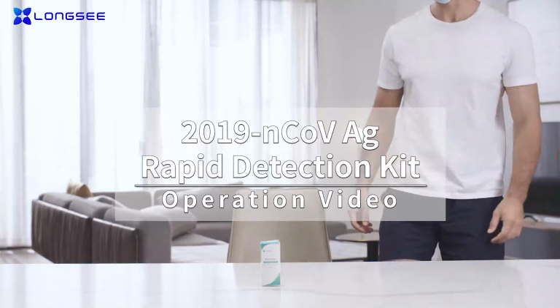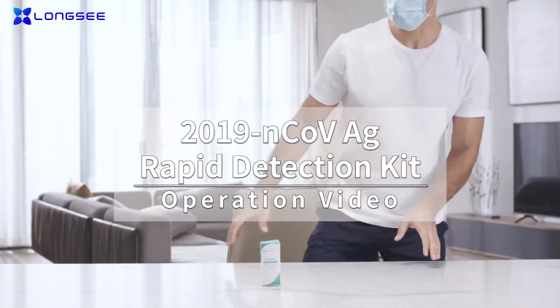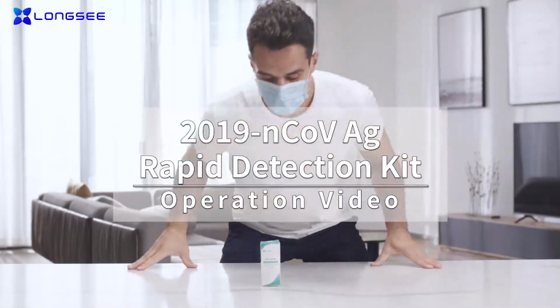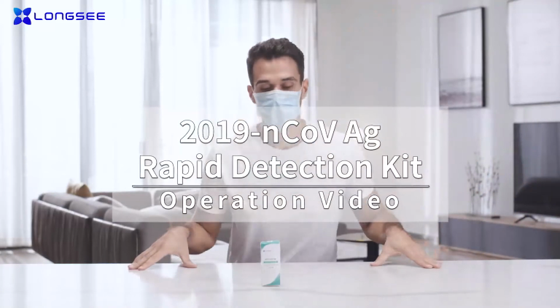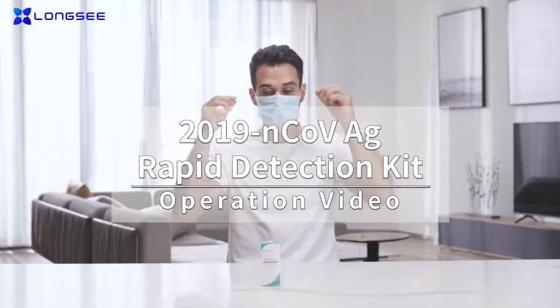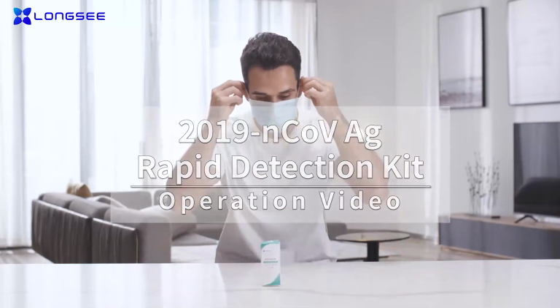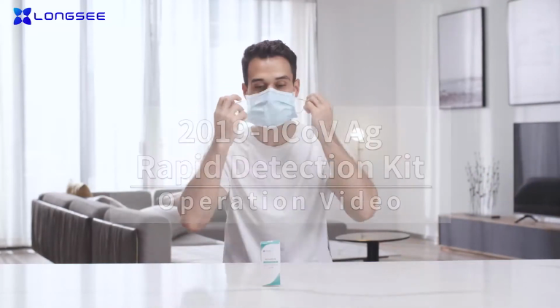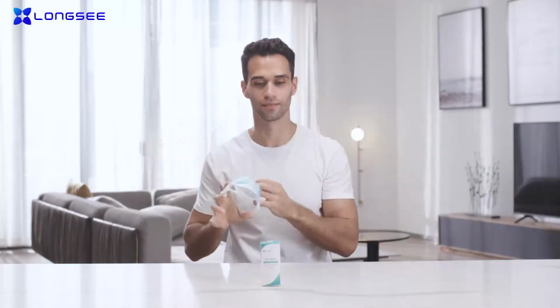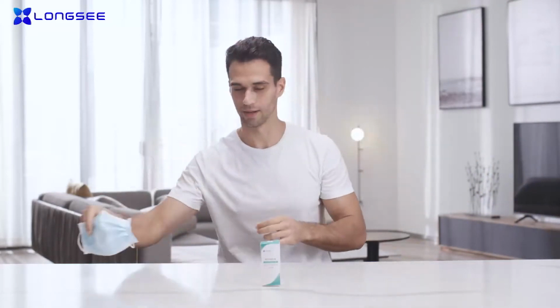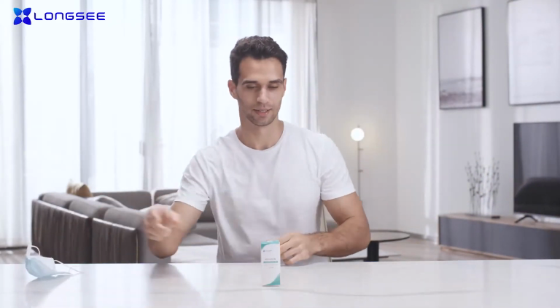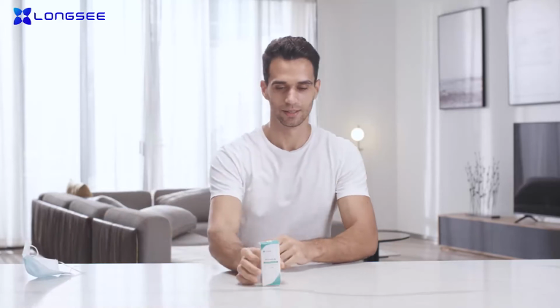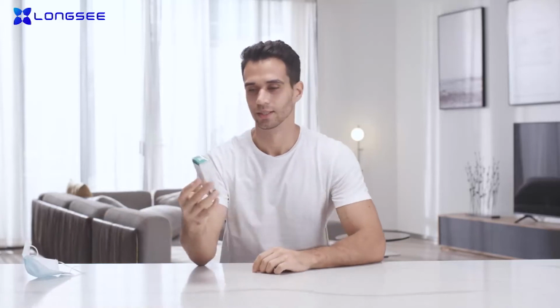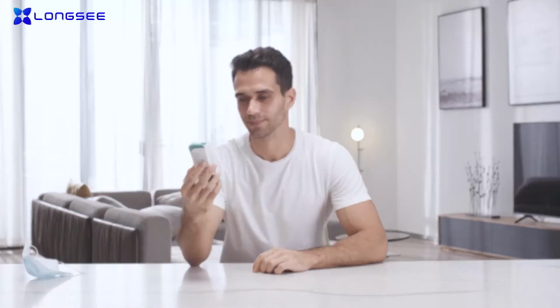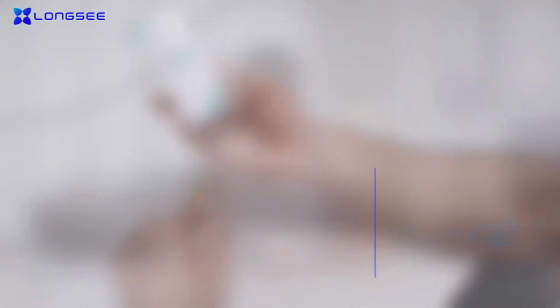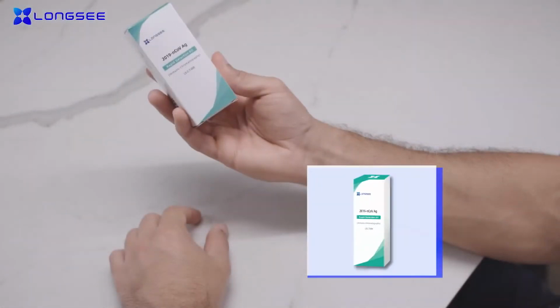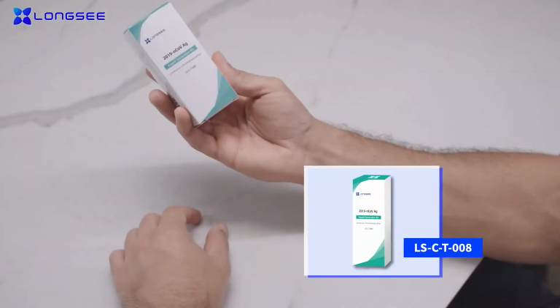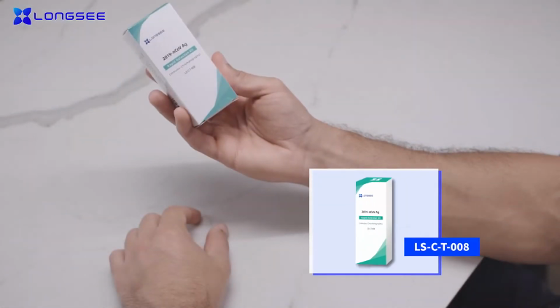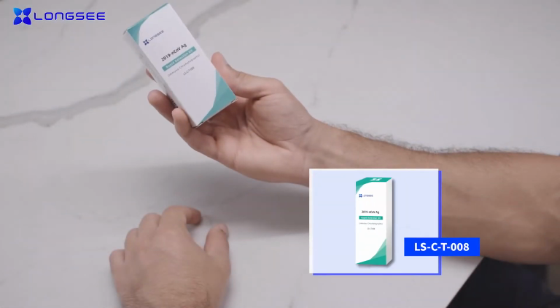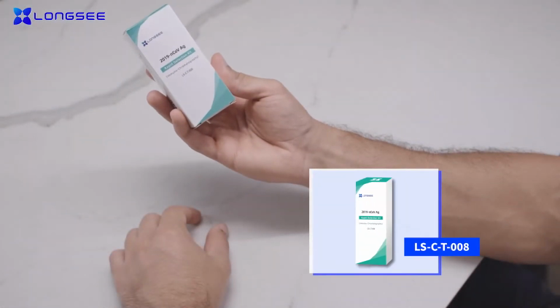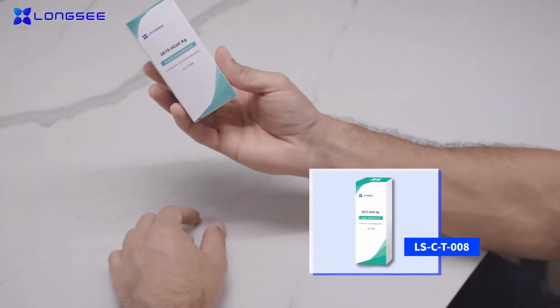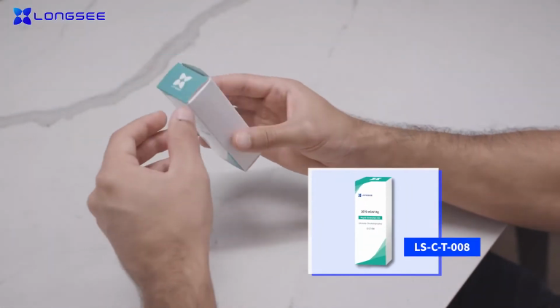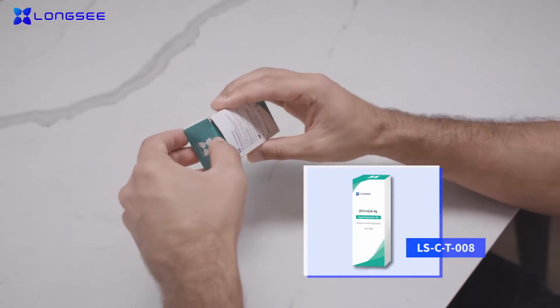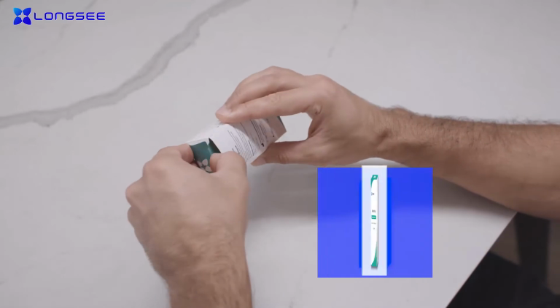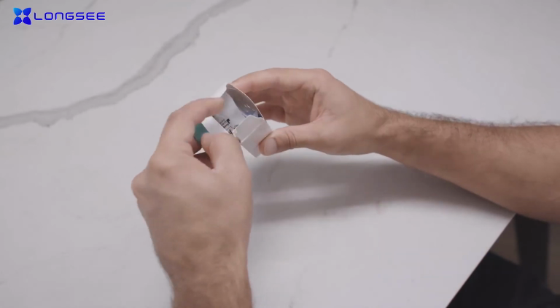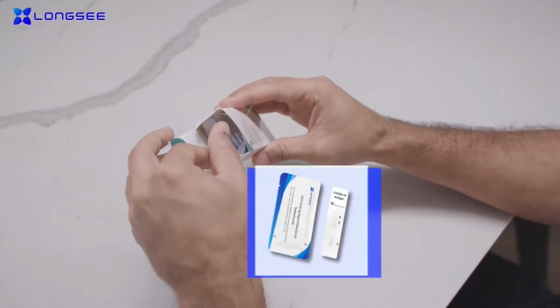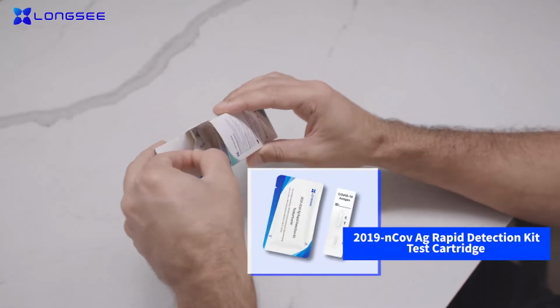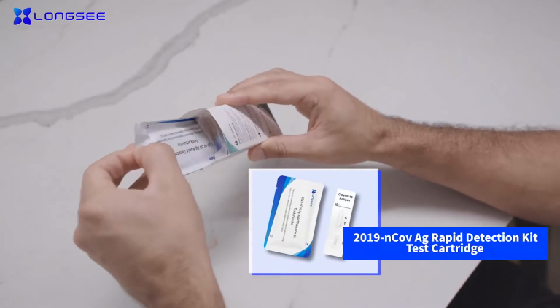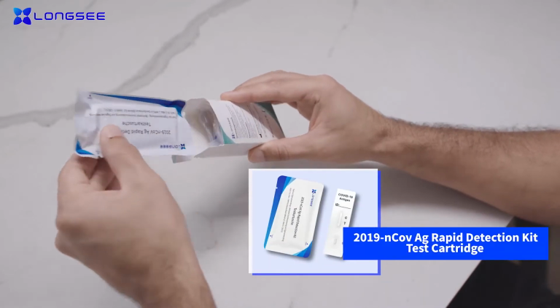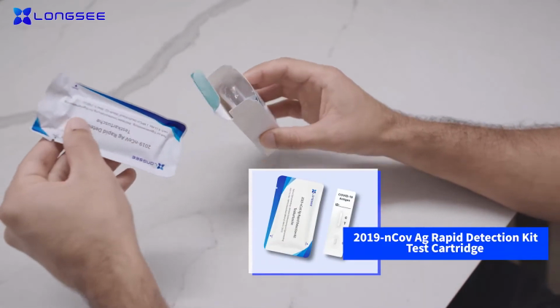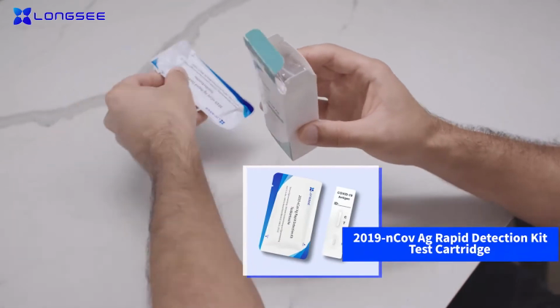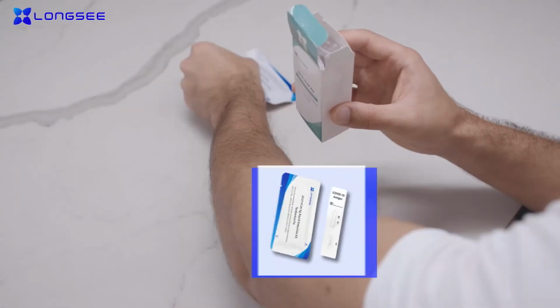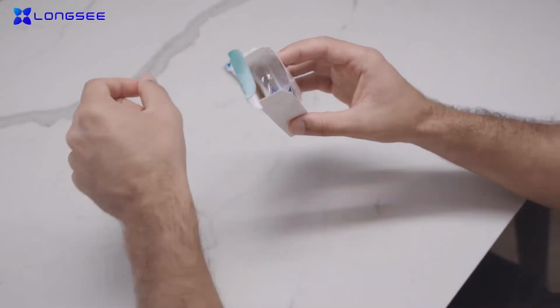Longsea 2019 NCOV AG Rapid Detection Kit for use at home enables you to take a rapid 2019 NCOV test. Before the test, read the instructions and follow the steps.